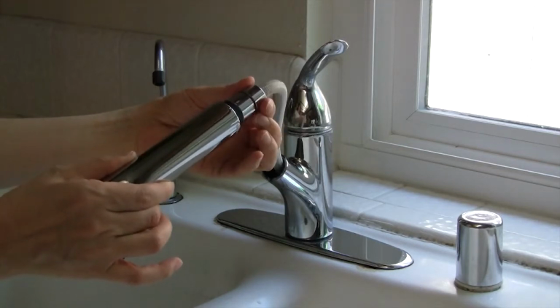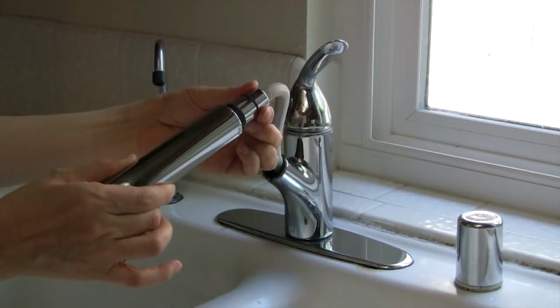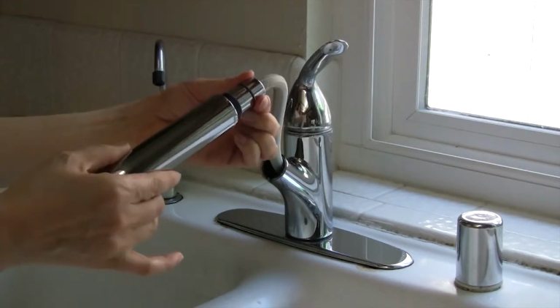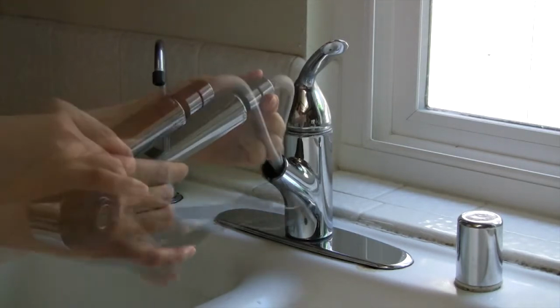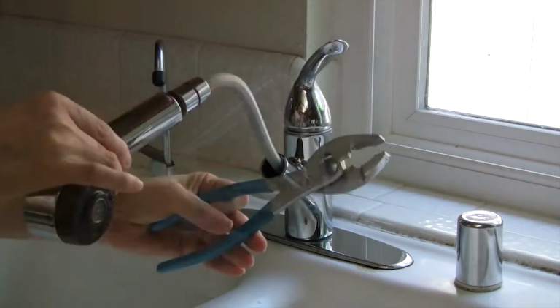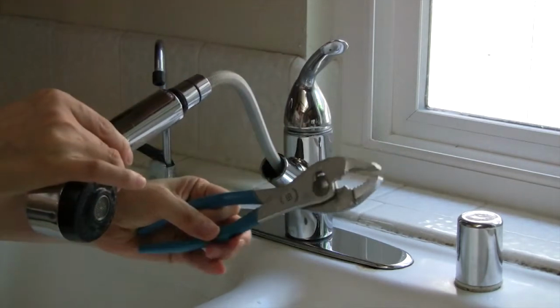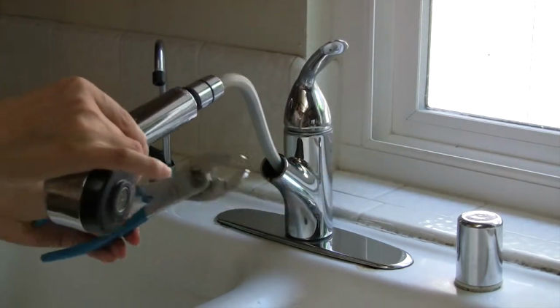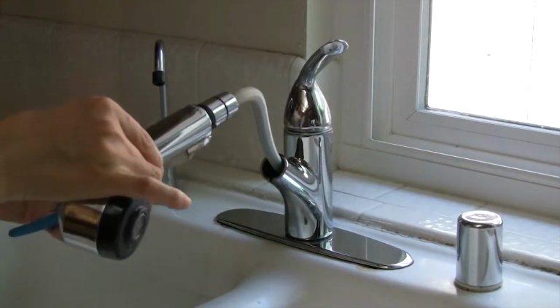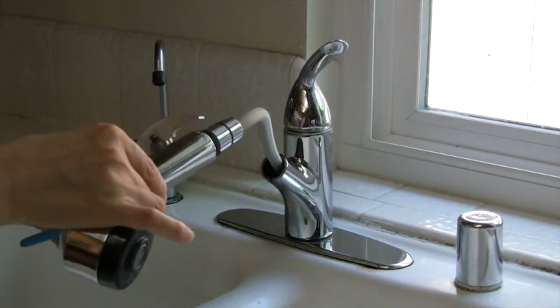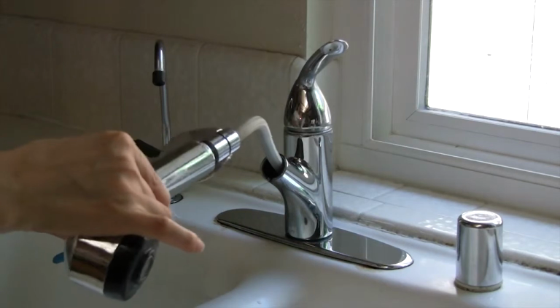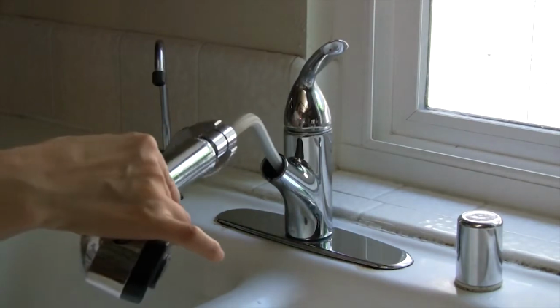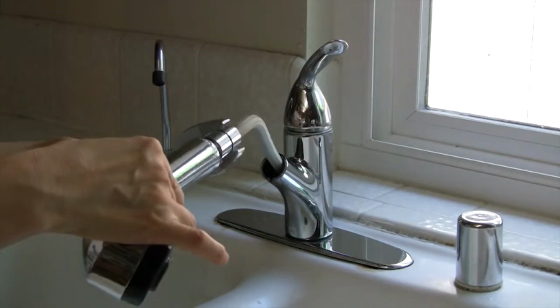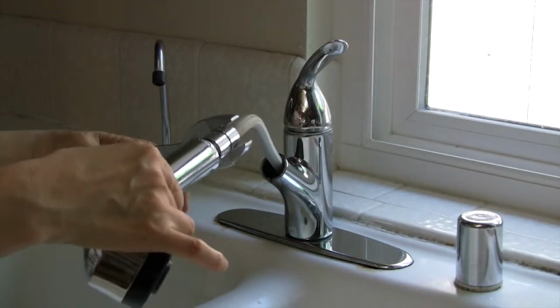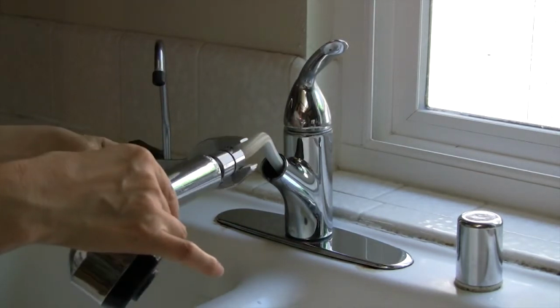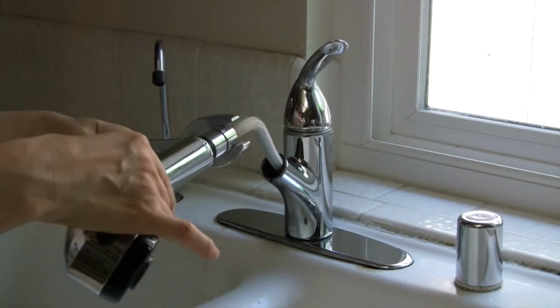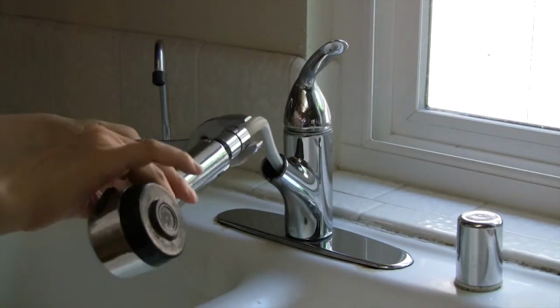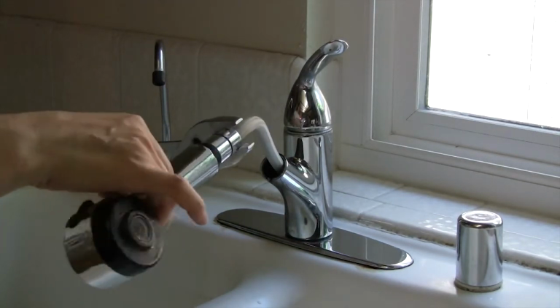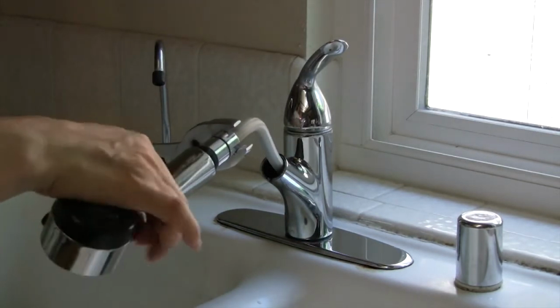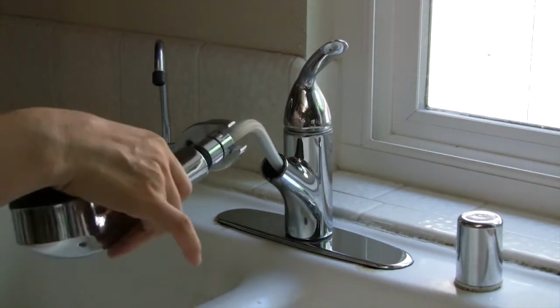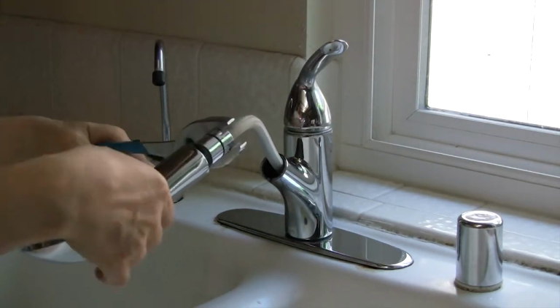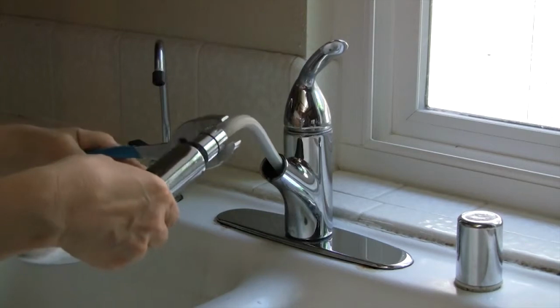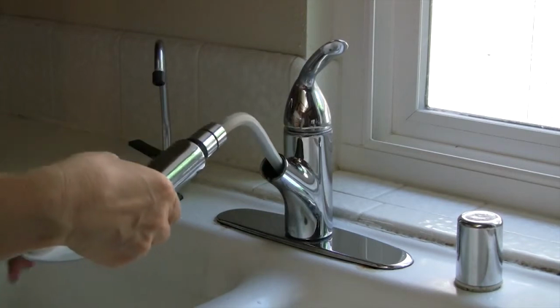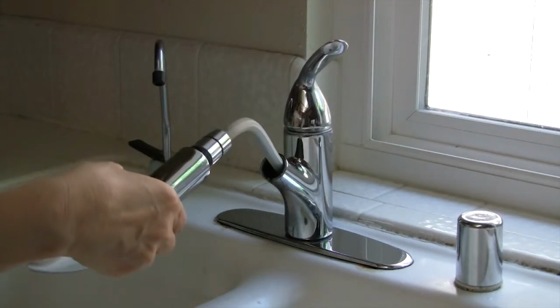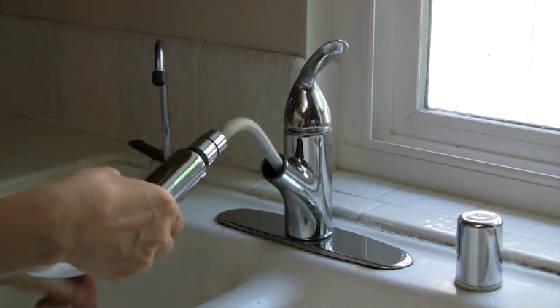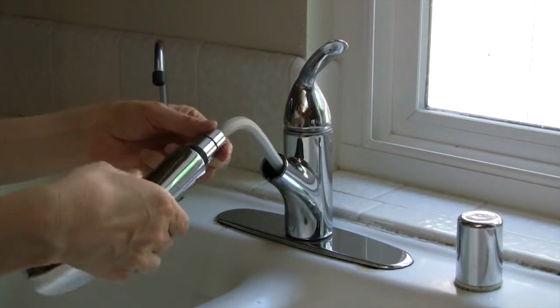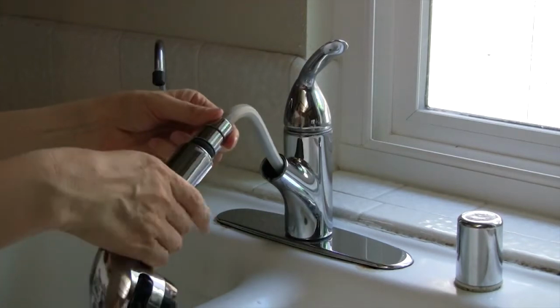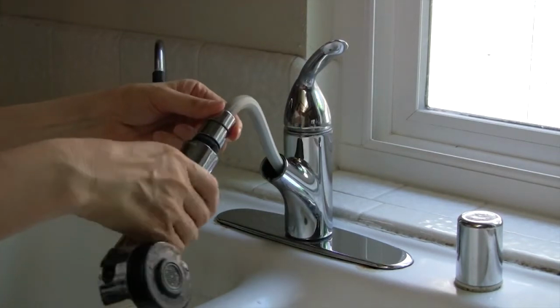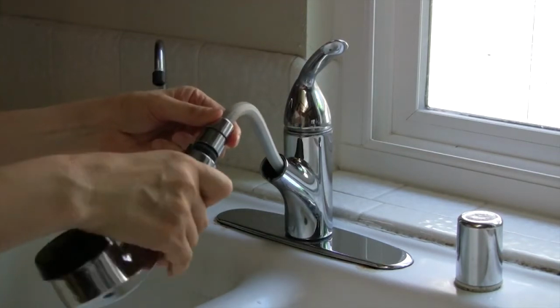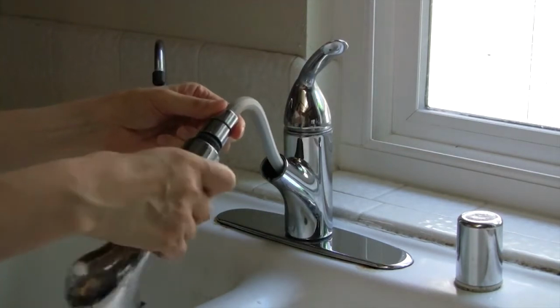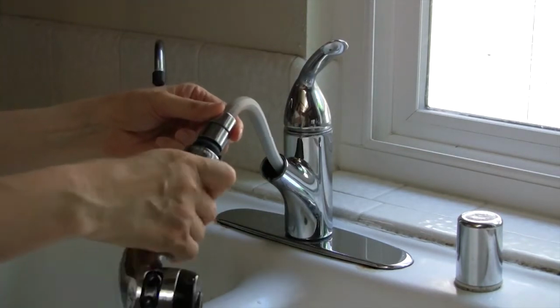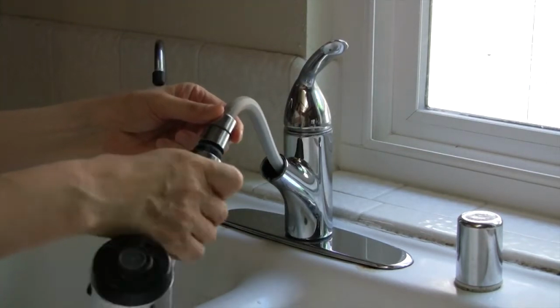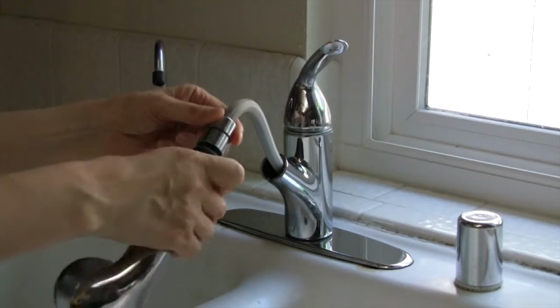If it's too tight, use pliers to loosen the connection. Then use your hands to twist off the sink head.